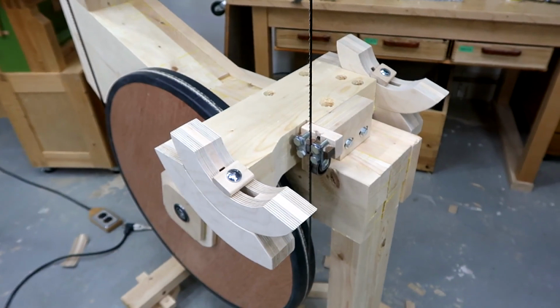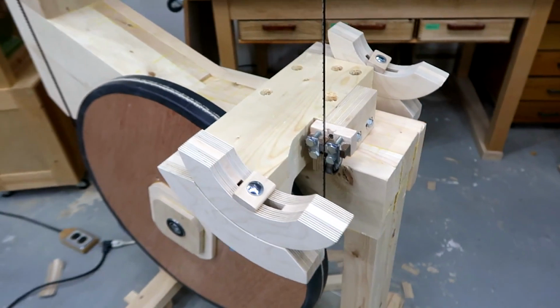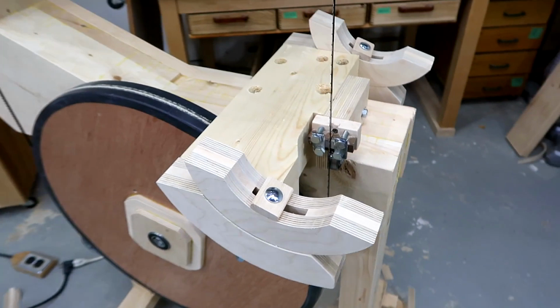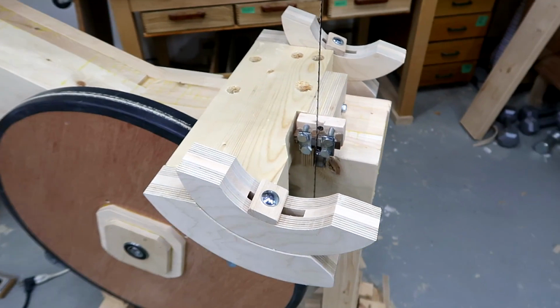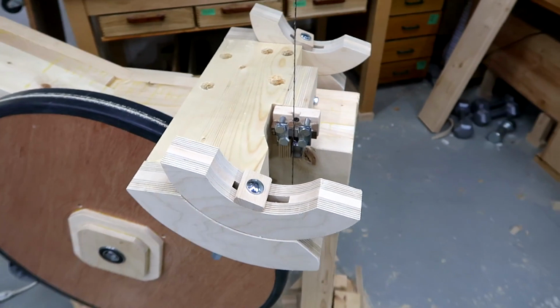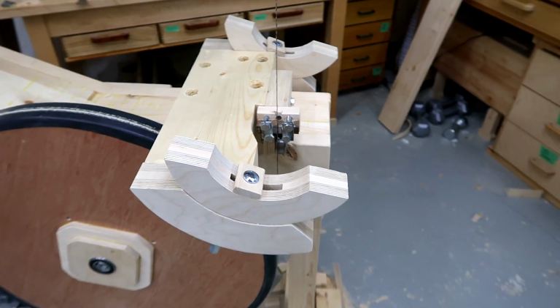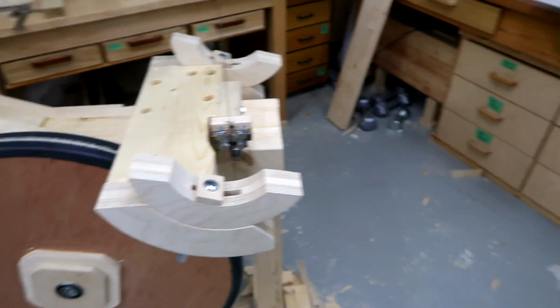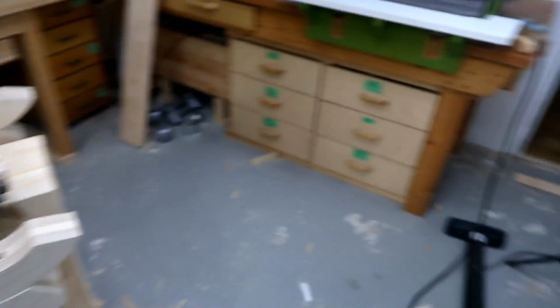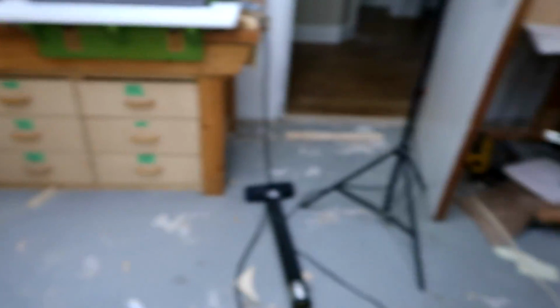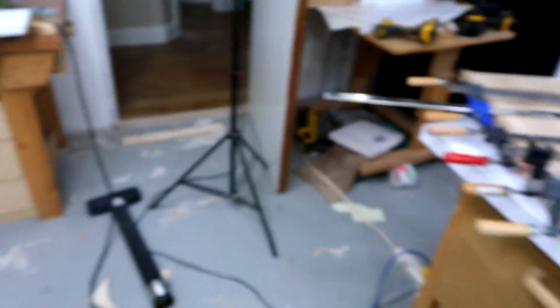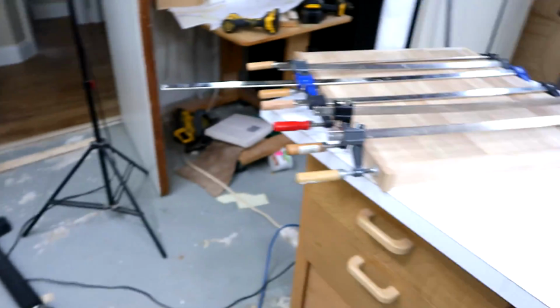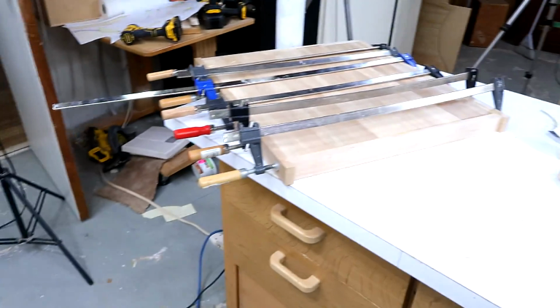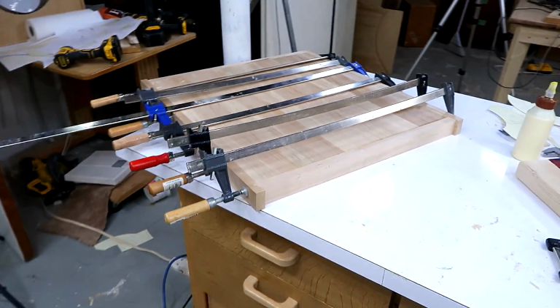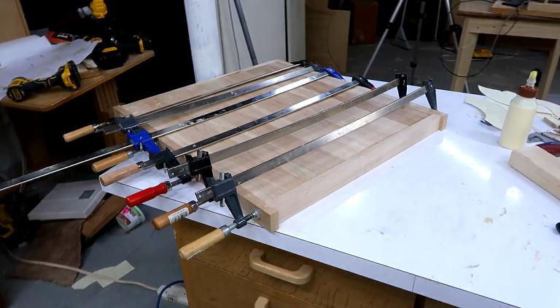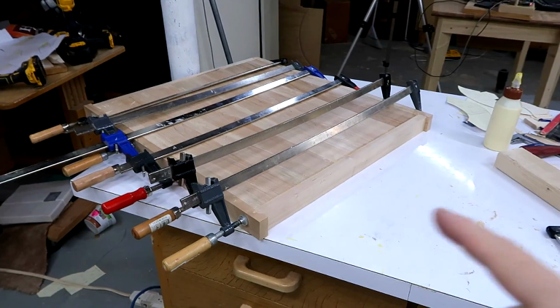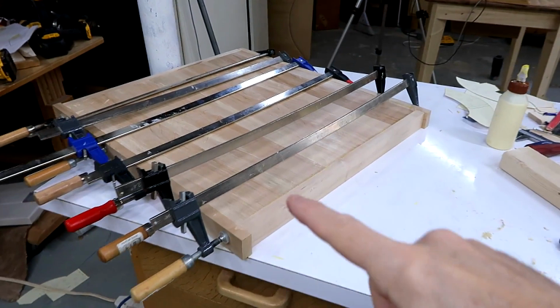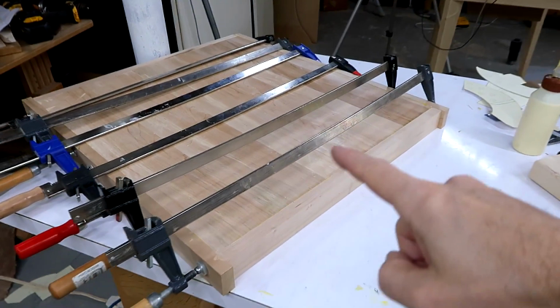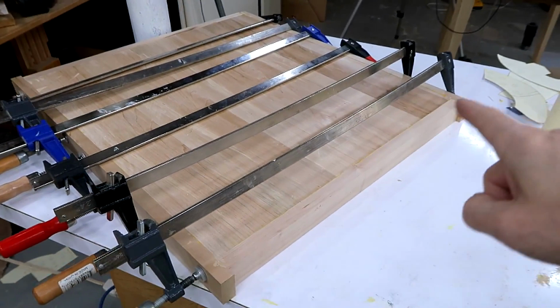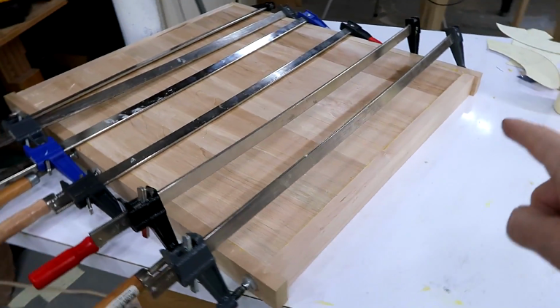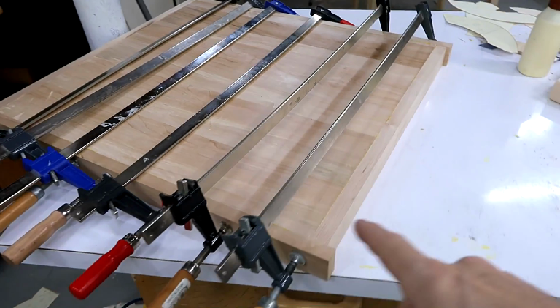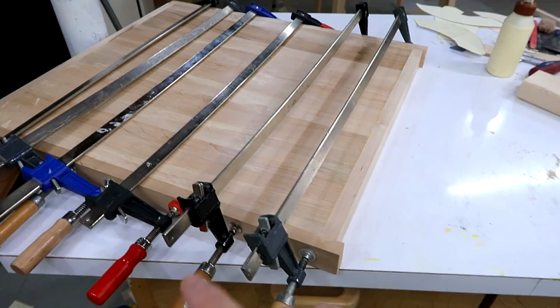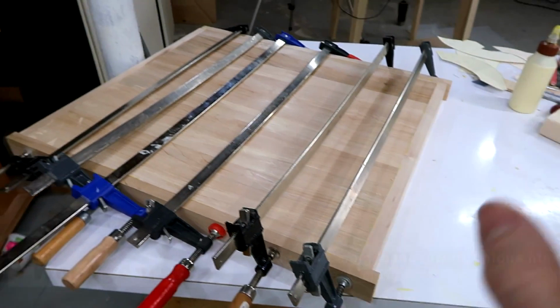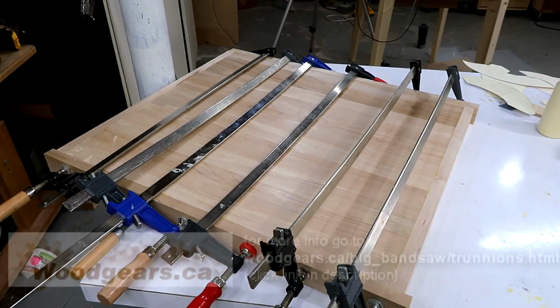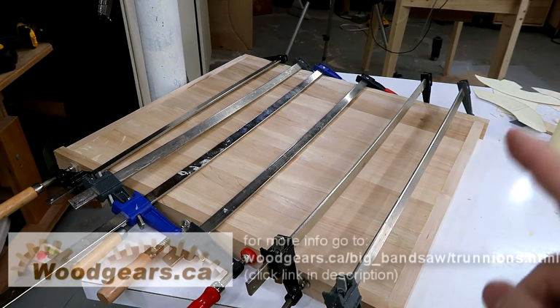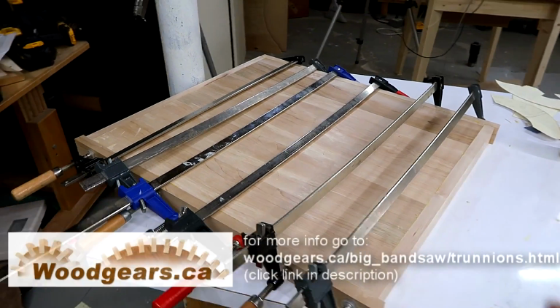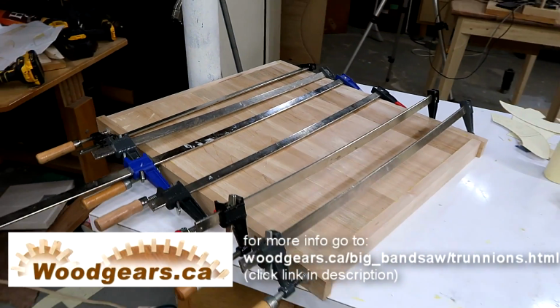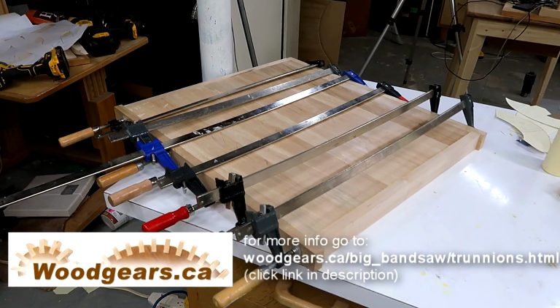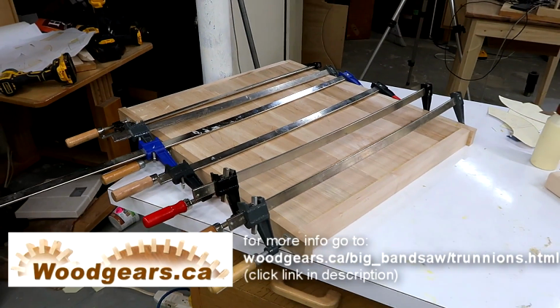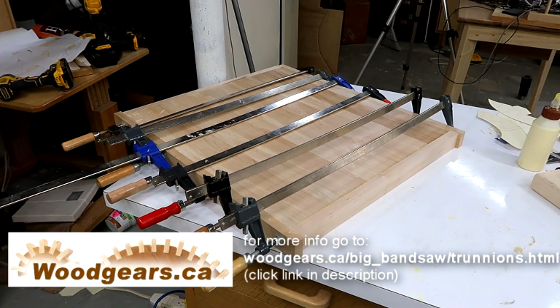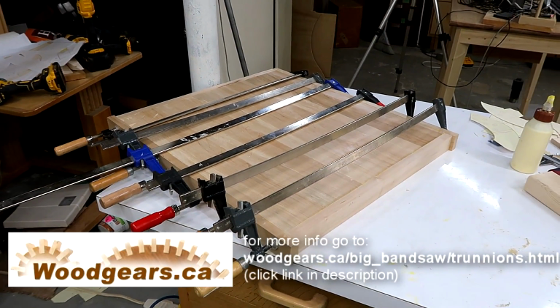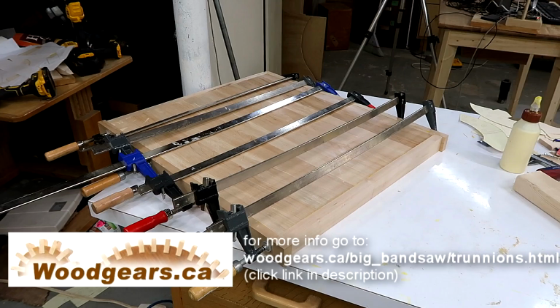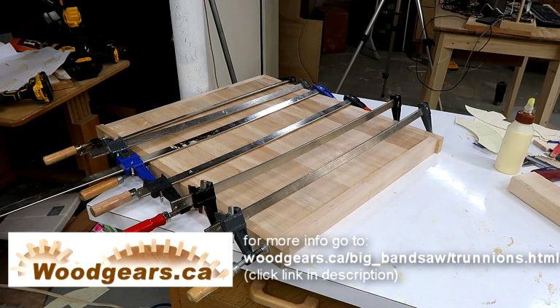Trunnions are done. Now comes the table. I should have just used two layers of Baltic birch, but instead I used cheap plywood, made my own veneer, and added trim around the edges. I still need to mount it, so that will be a video all on its own.